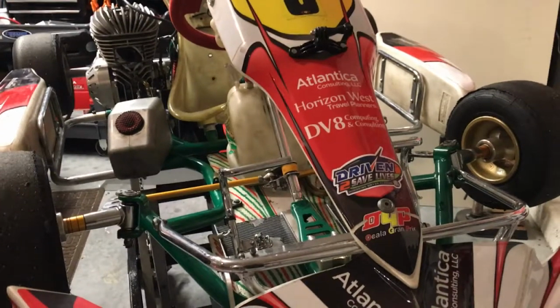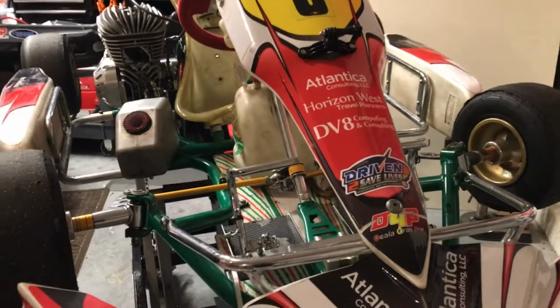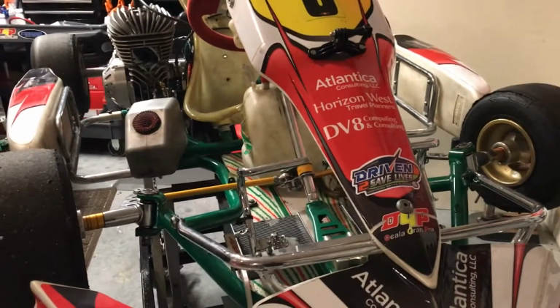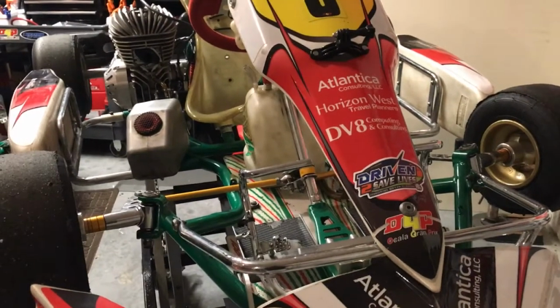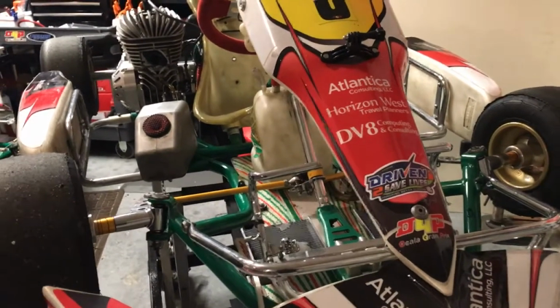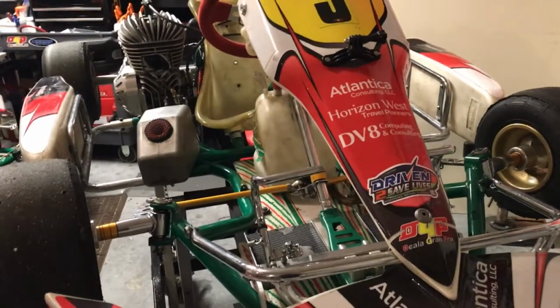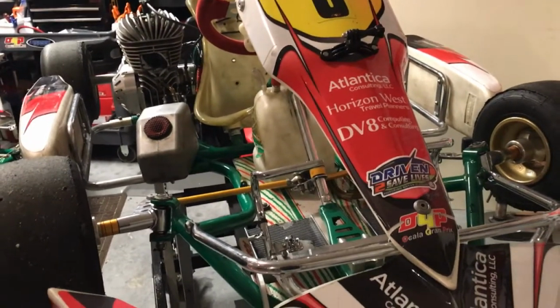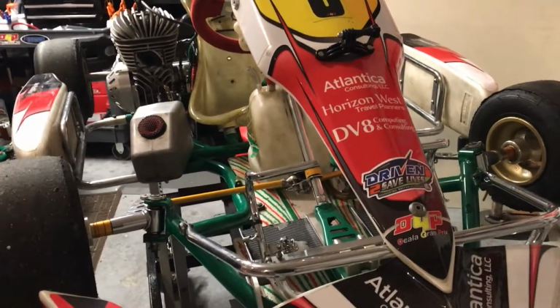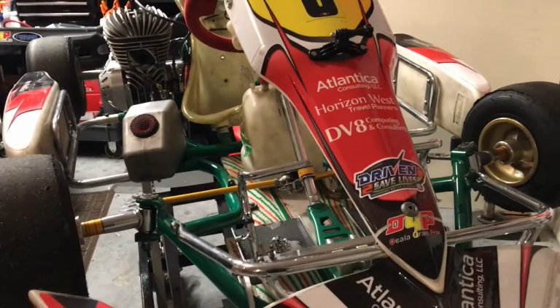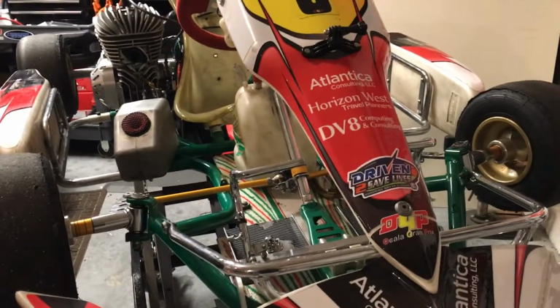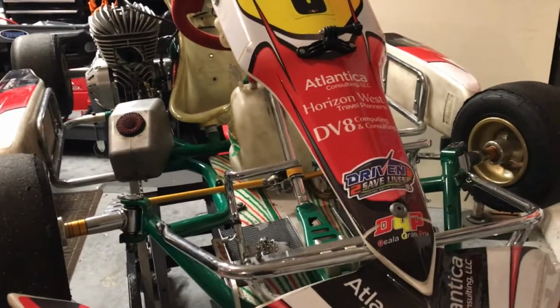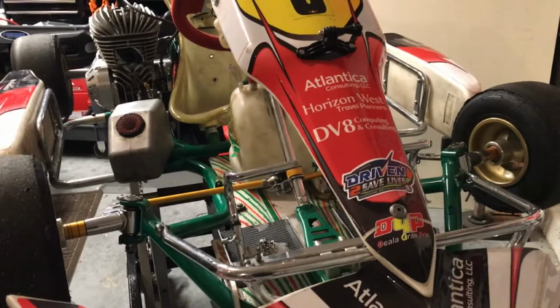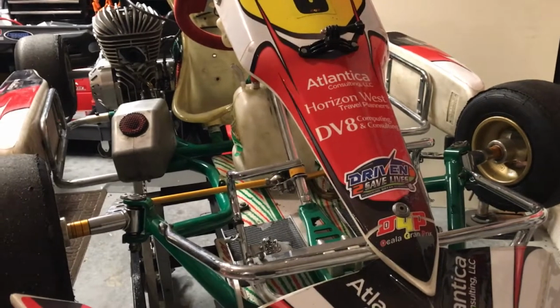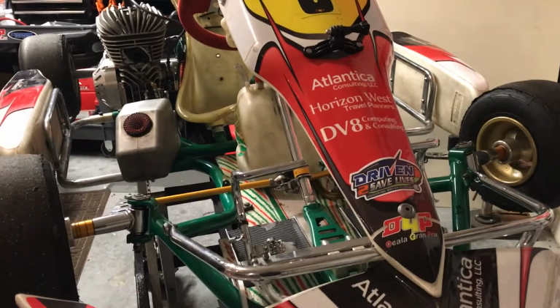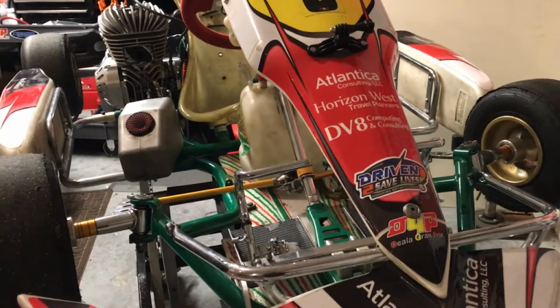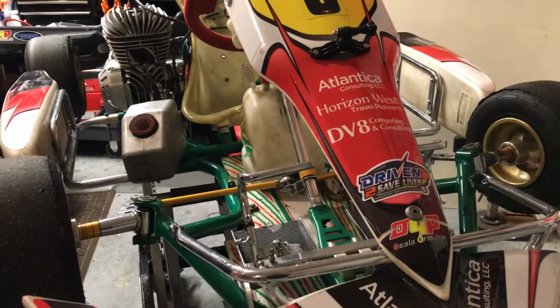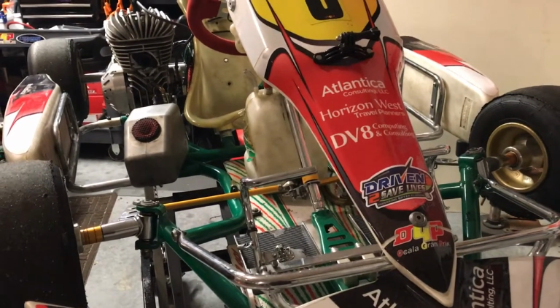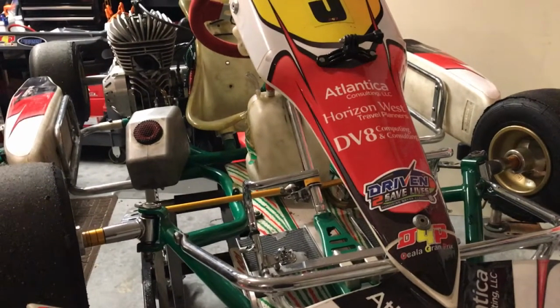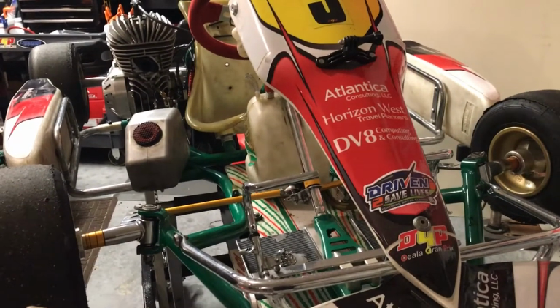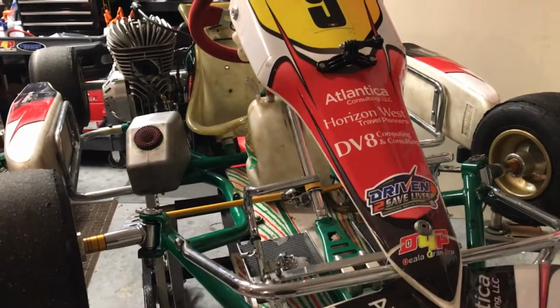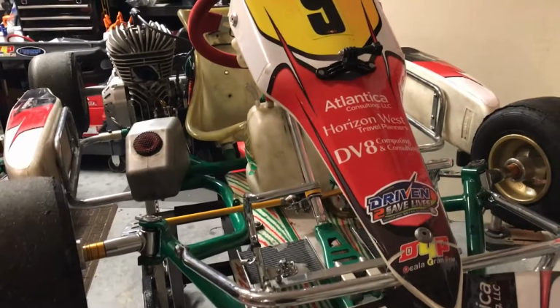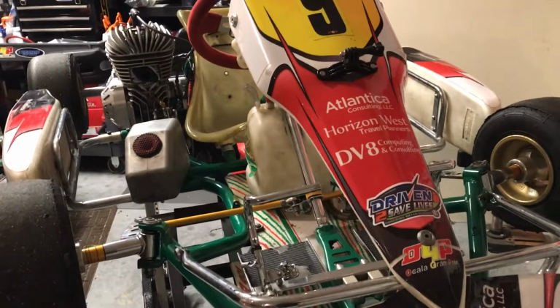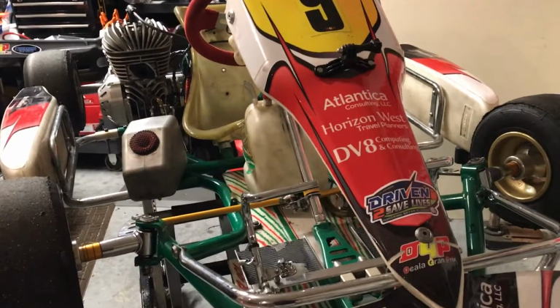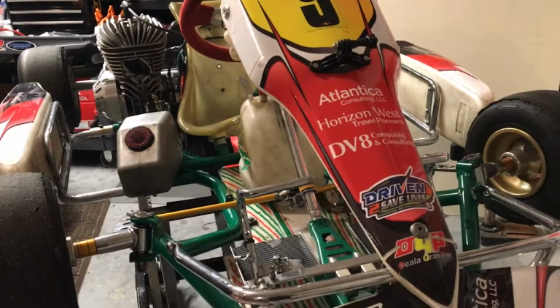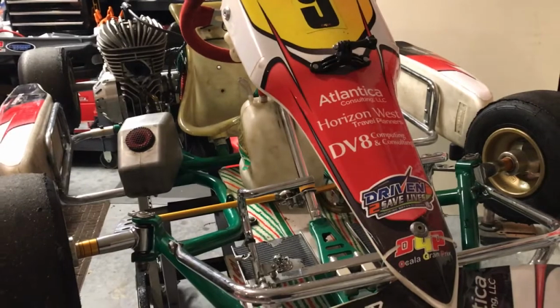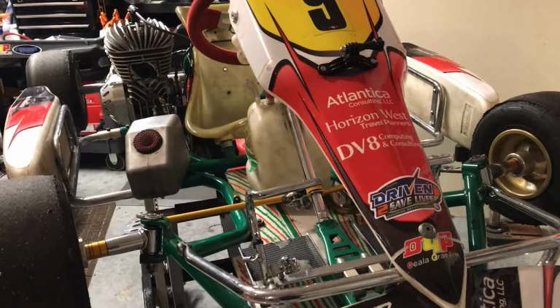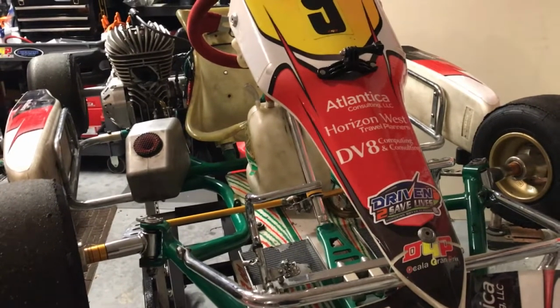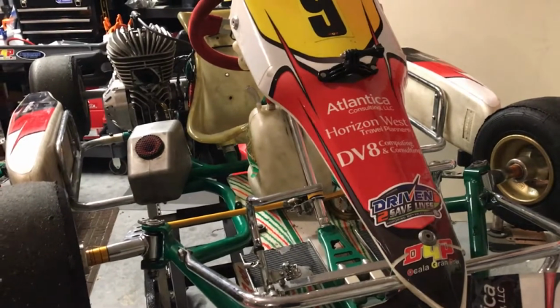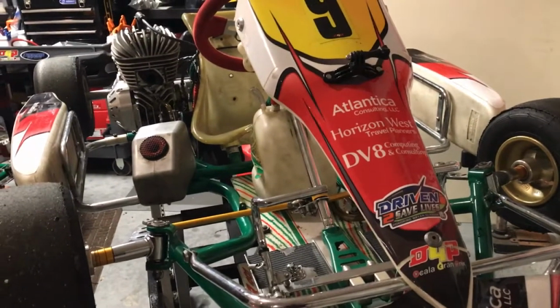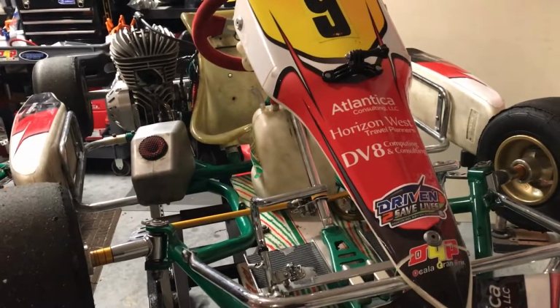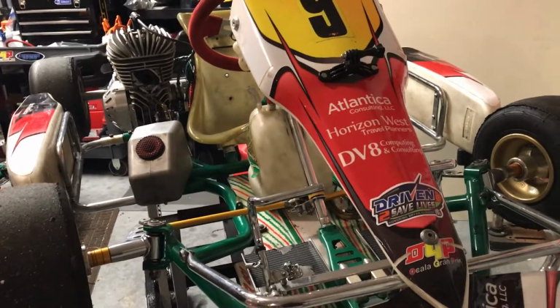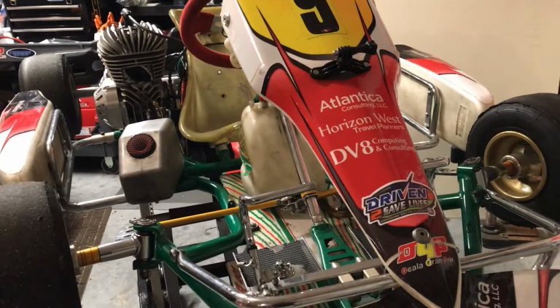Hi everyone, my name is Eric Jakey. My son Alex races here in Central Florida in the Mini Rock class now. We did three years in Rotax Micromax, and we're moving up to minis. We'll be going to junior here pretty soon.